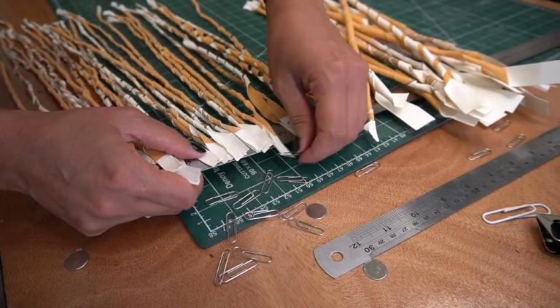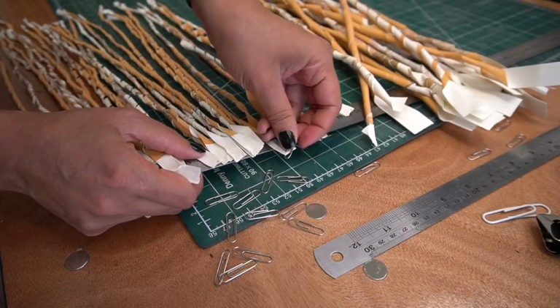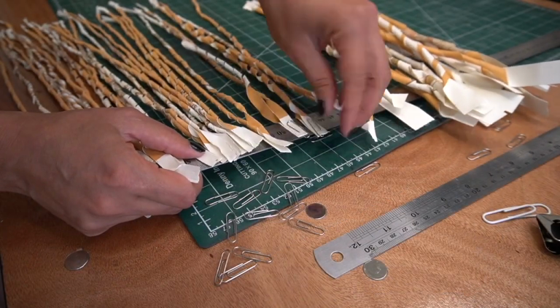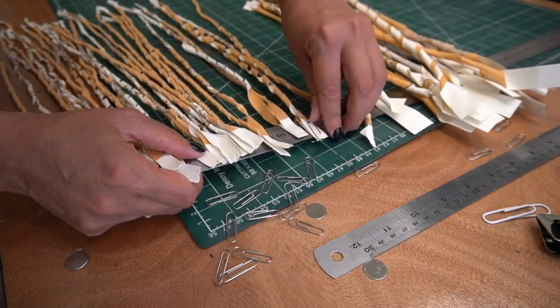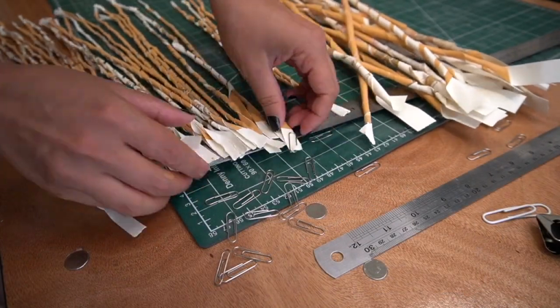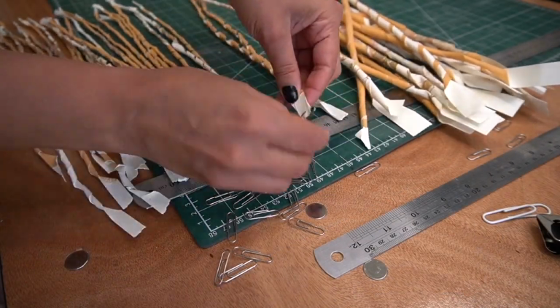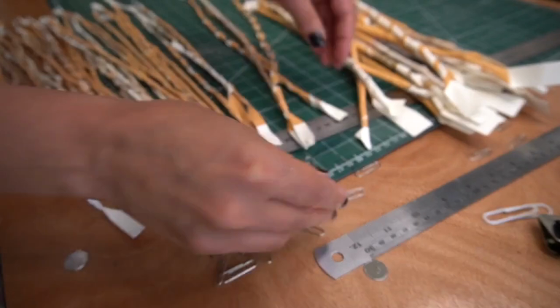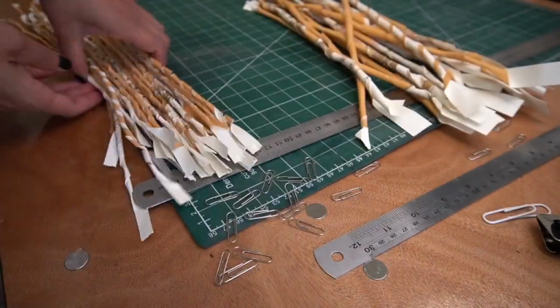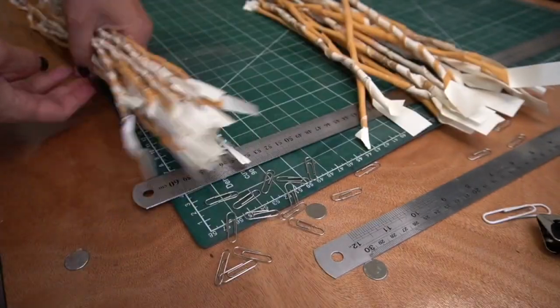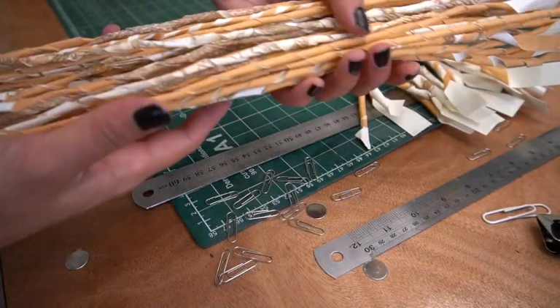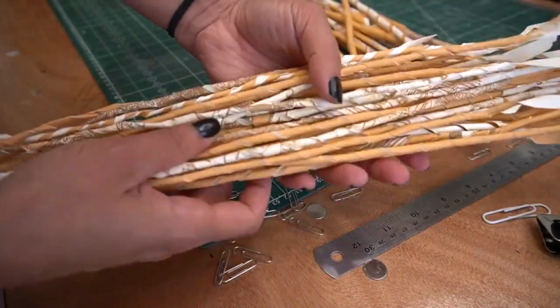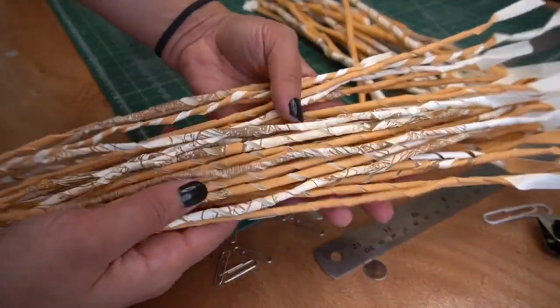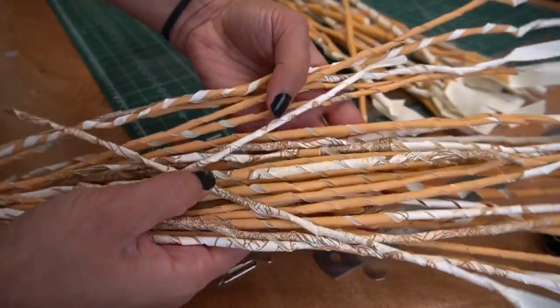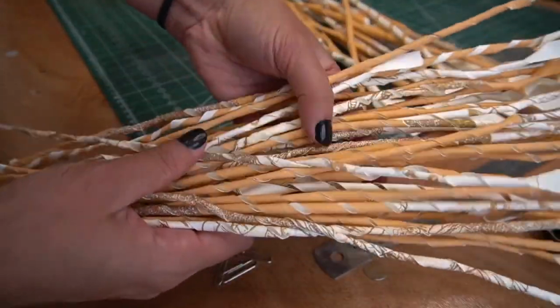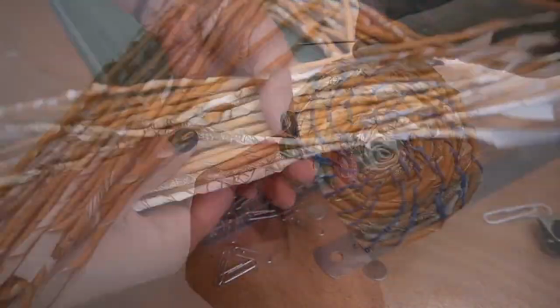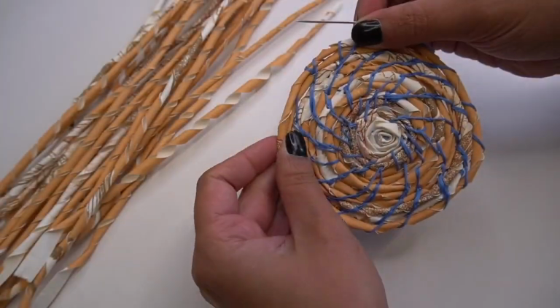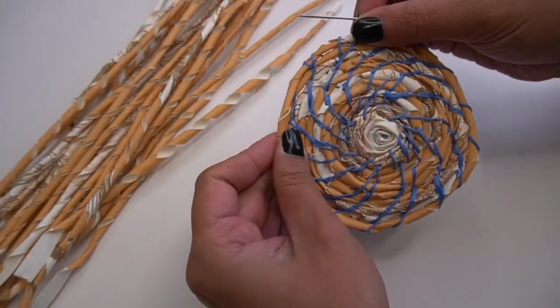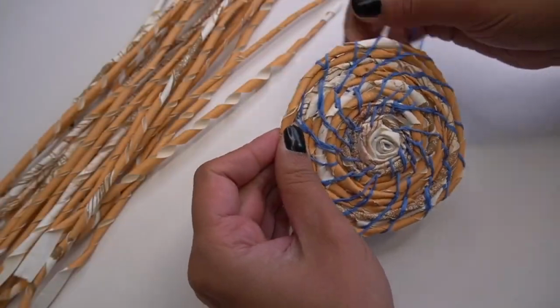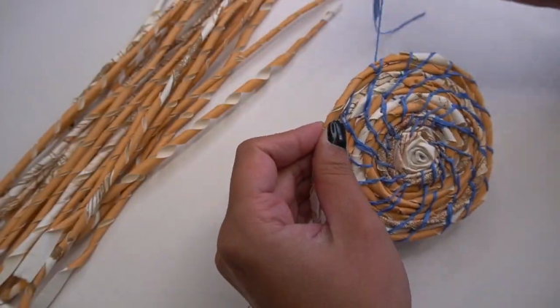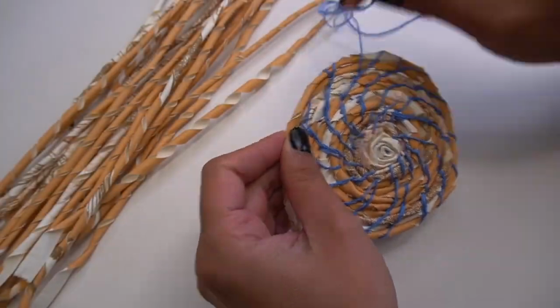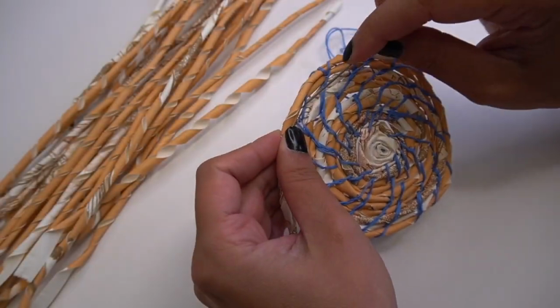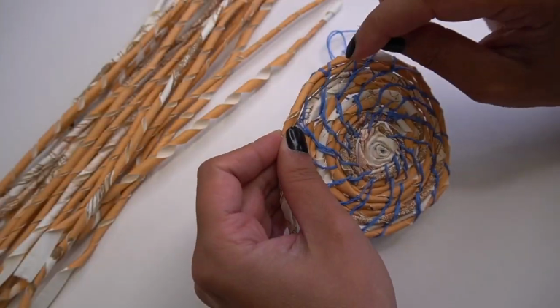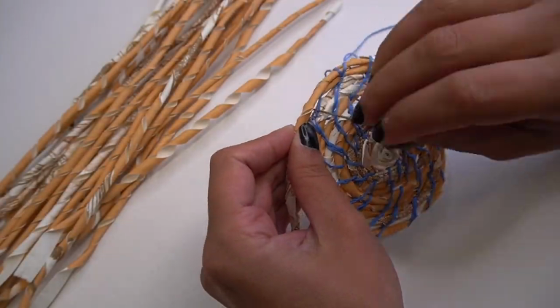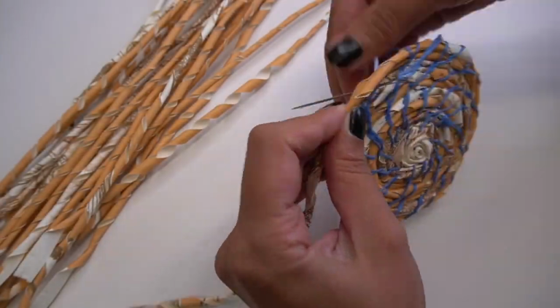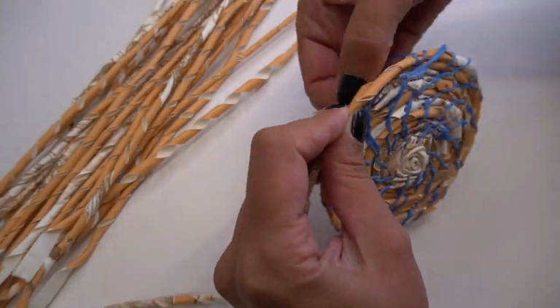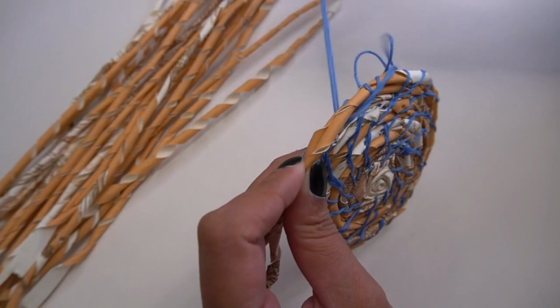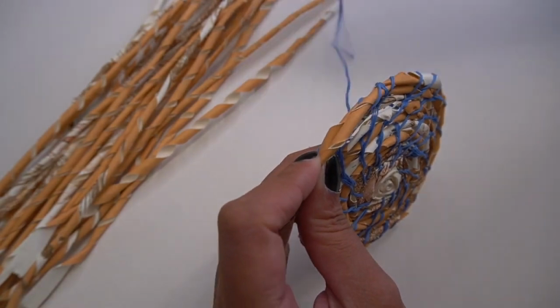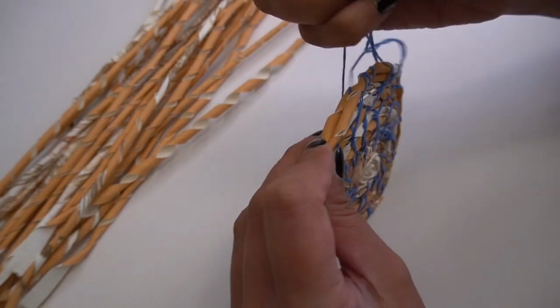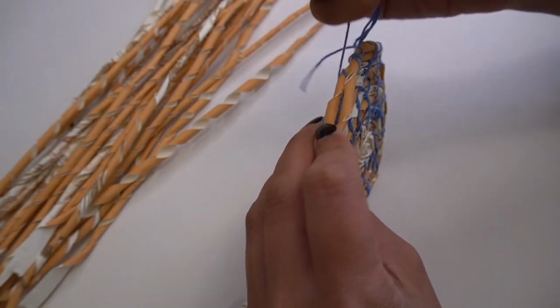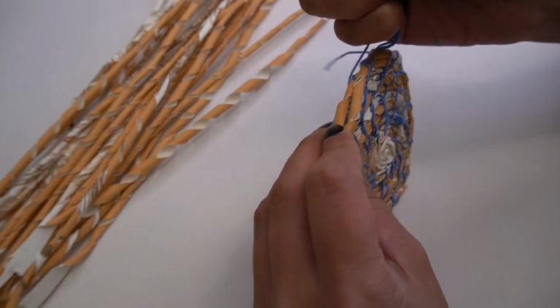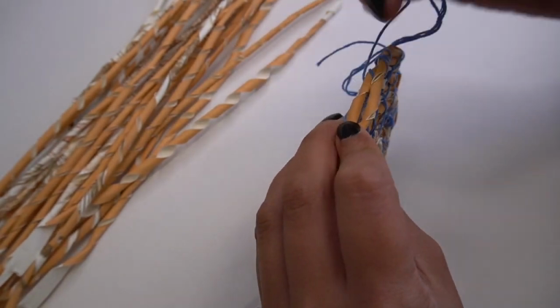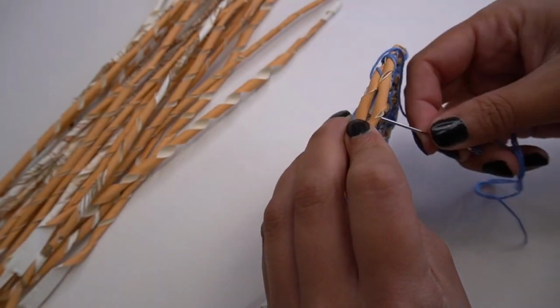I recycle them and turn them into something new, like these baskets. I'm going to show you how to make them.